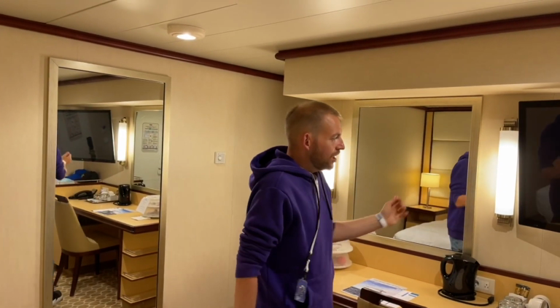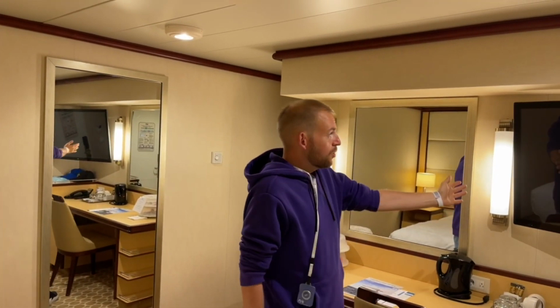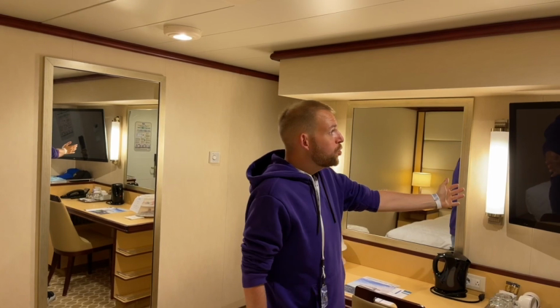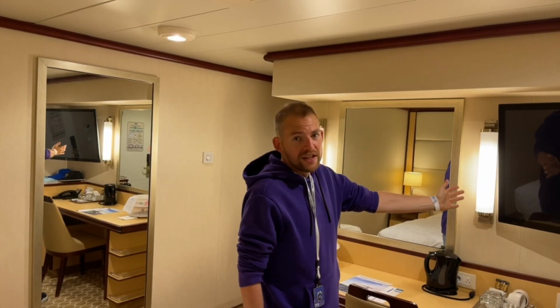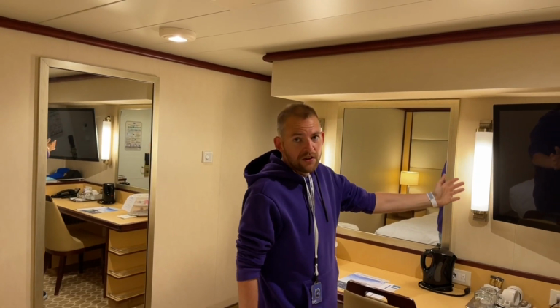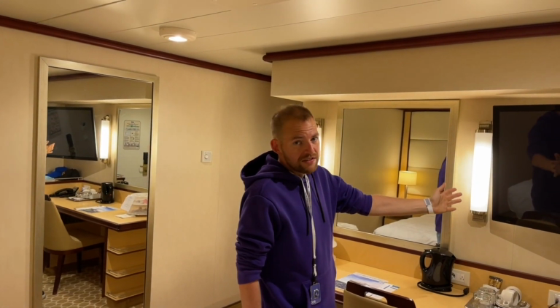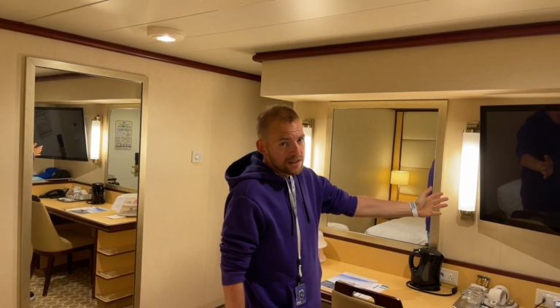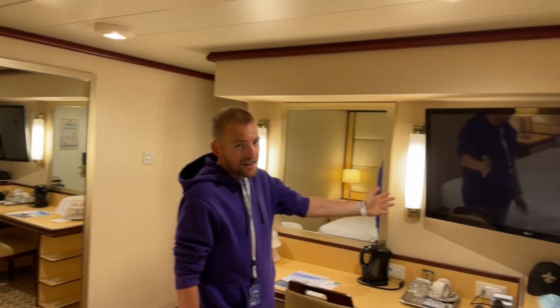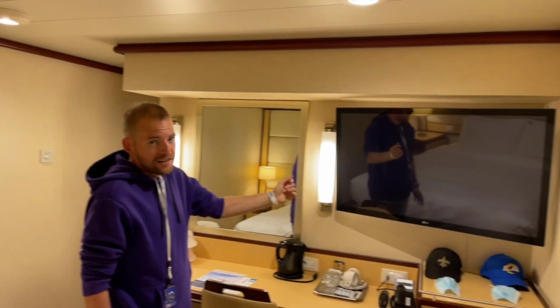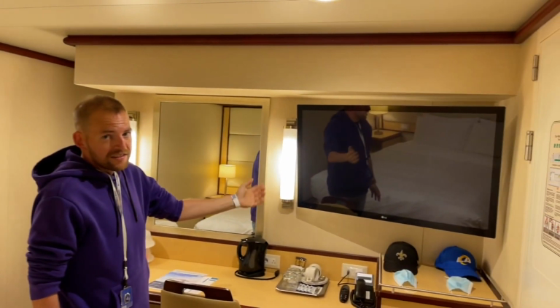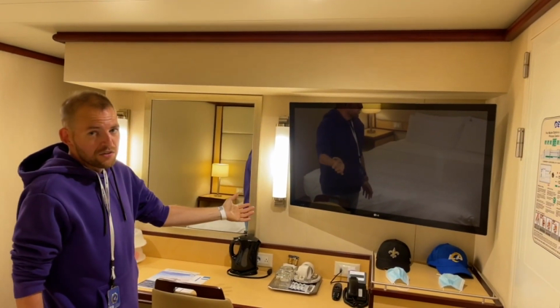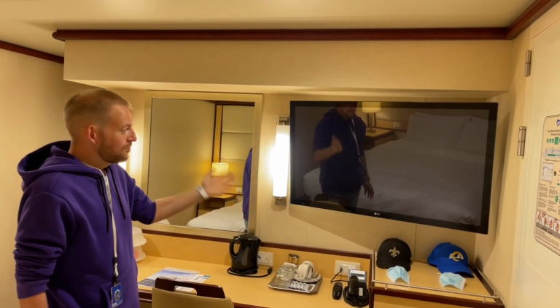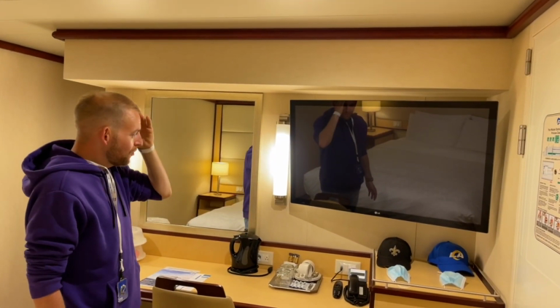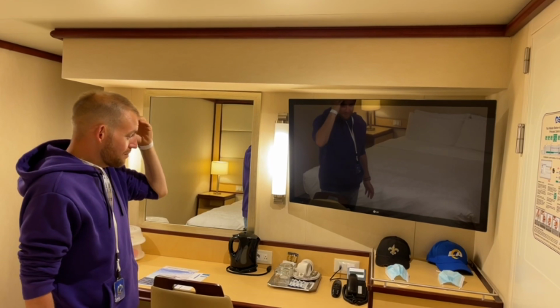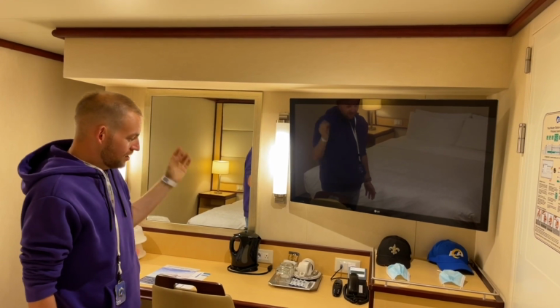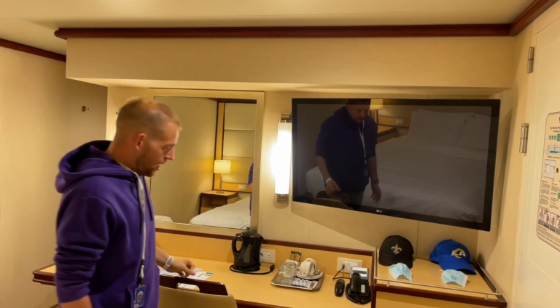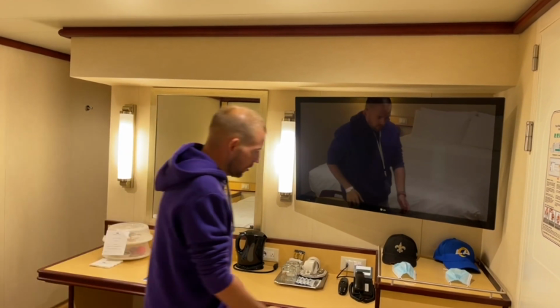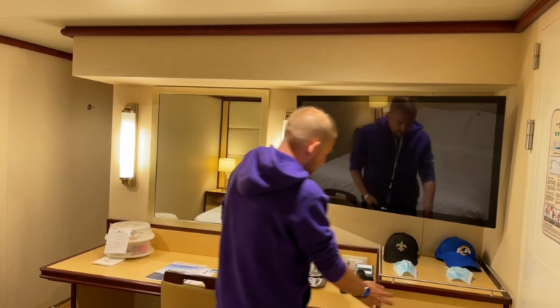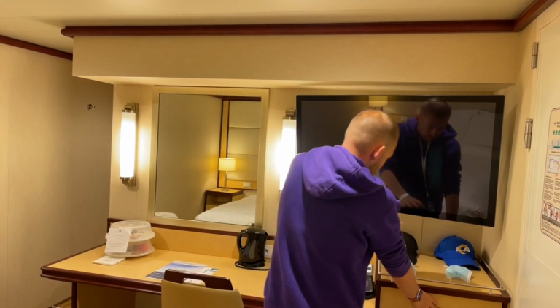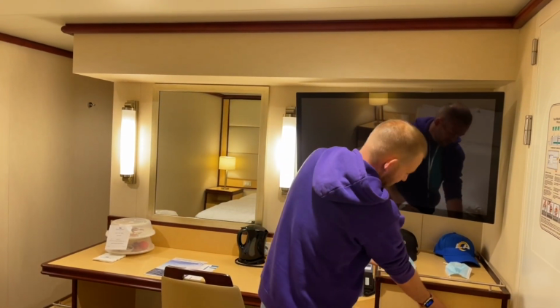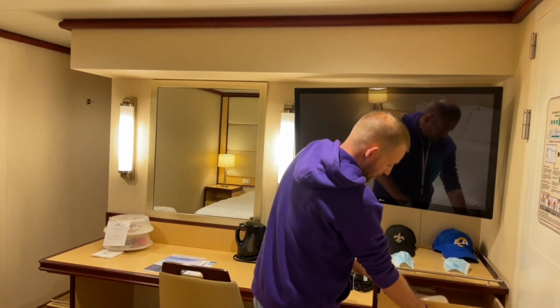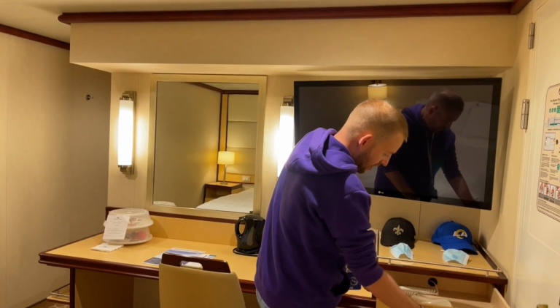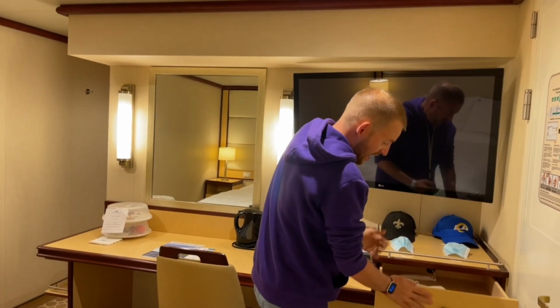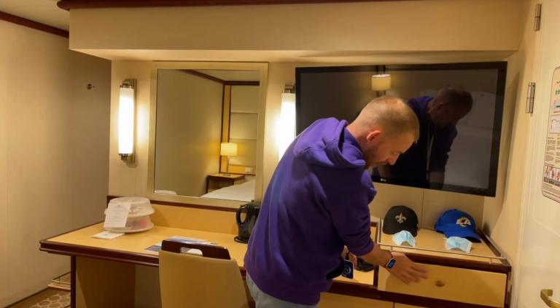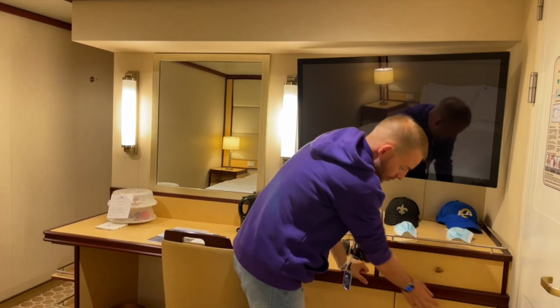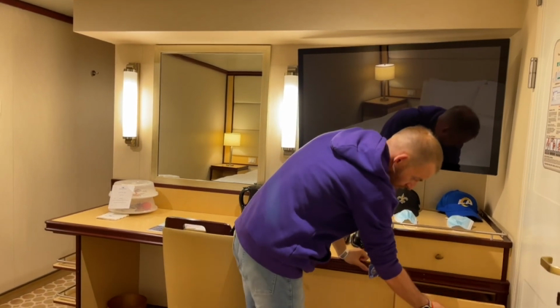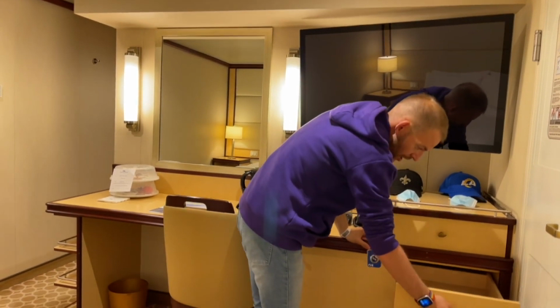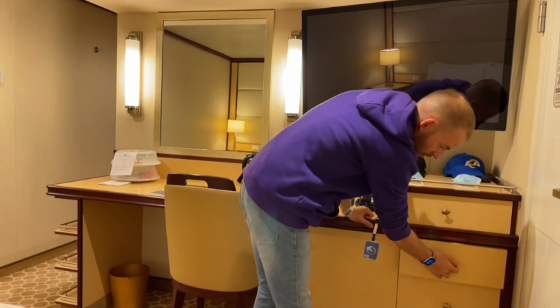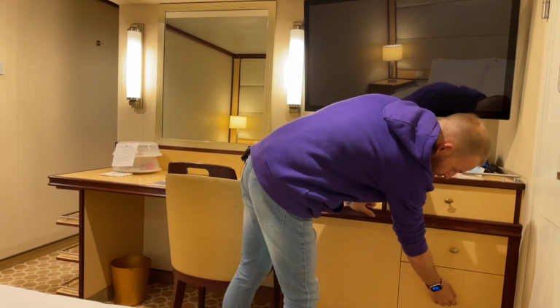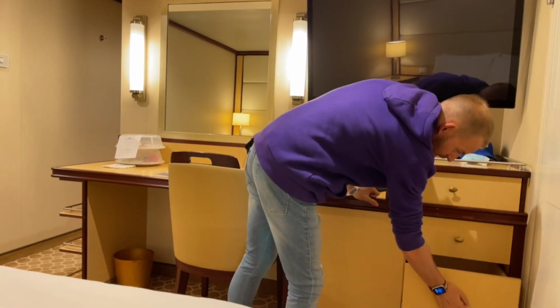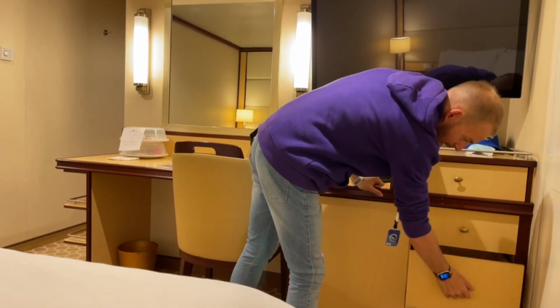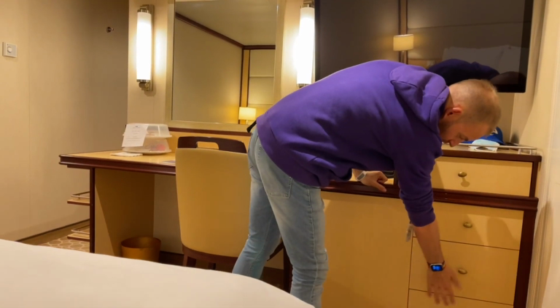Over here there's a huge TV — I've not seen a TV this big in an interior cruise ship room before, so that's amazing. We've got lots of space here. We've put hats and face masks on here, hair dryer in the top drawer, and then three empty drawers here.